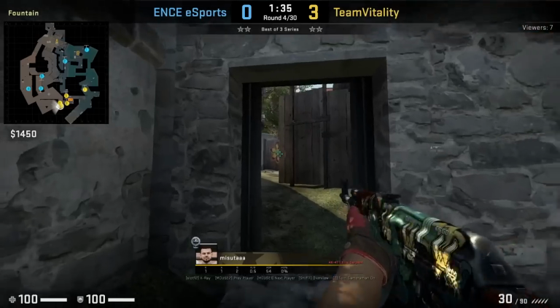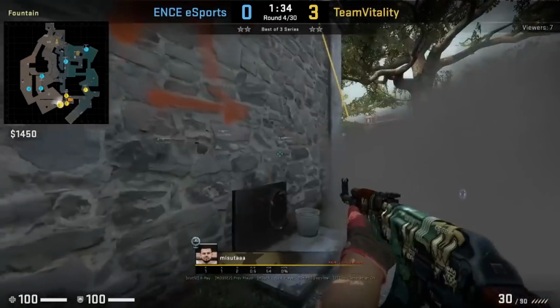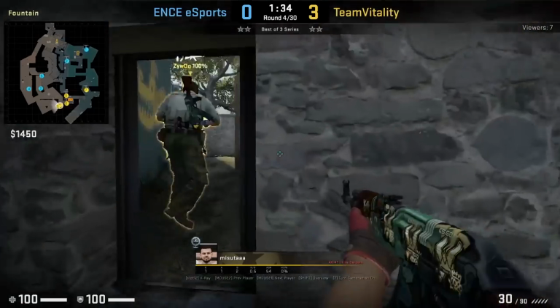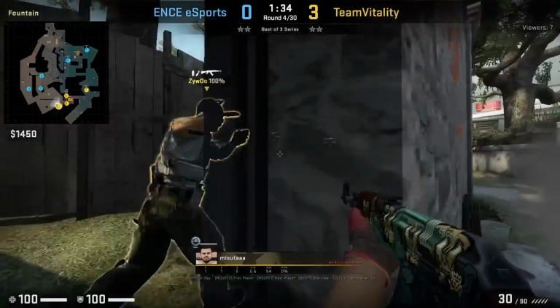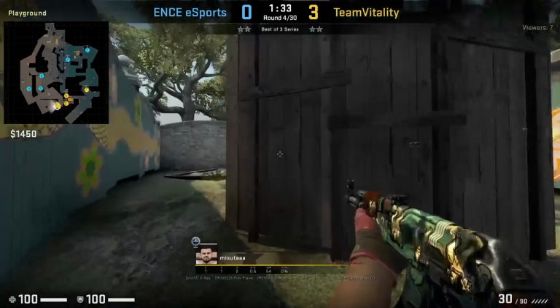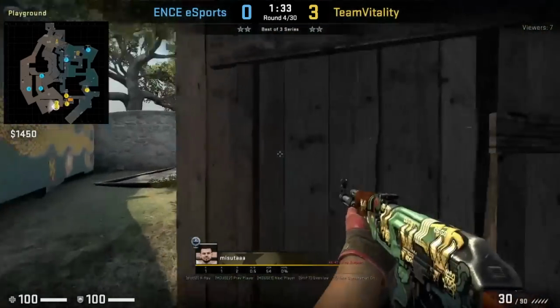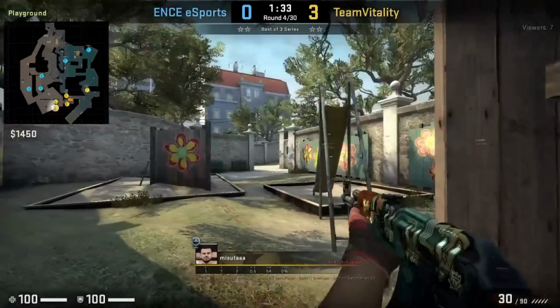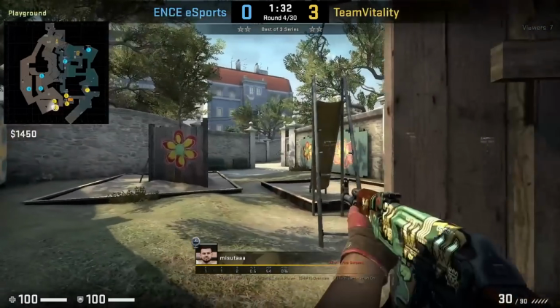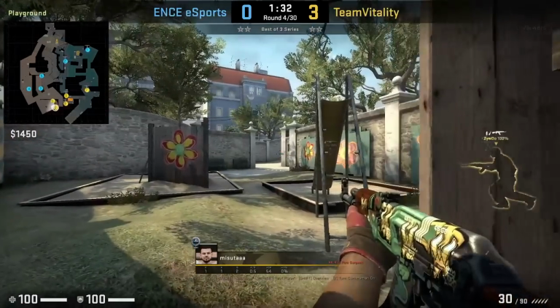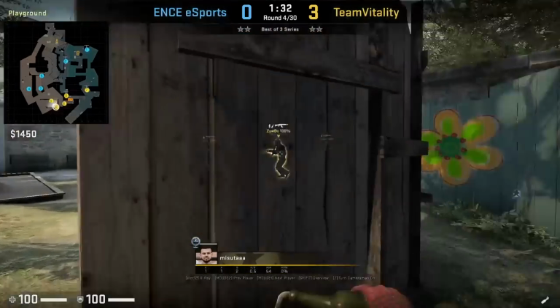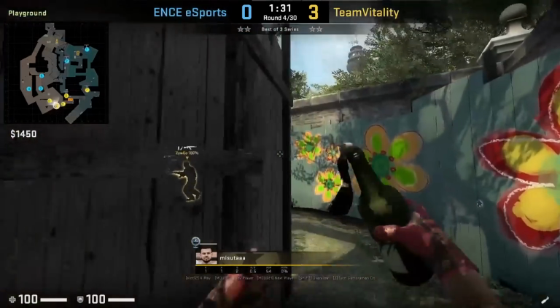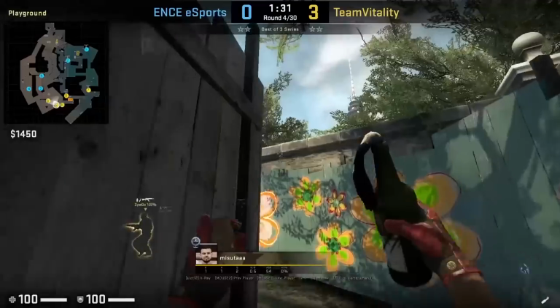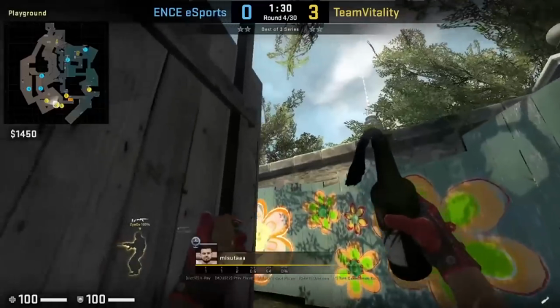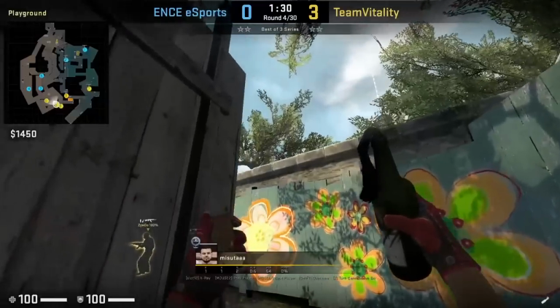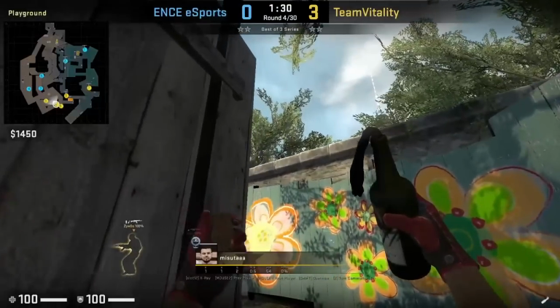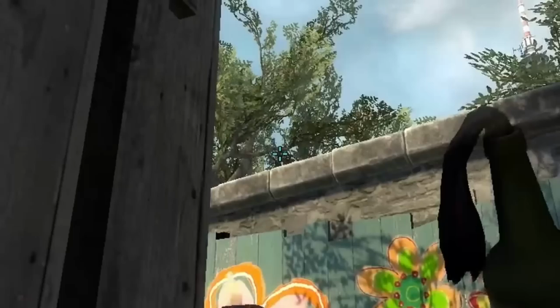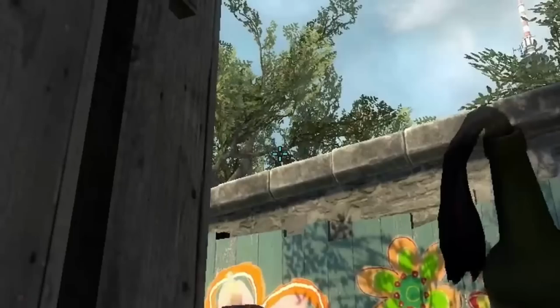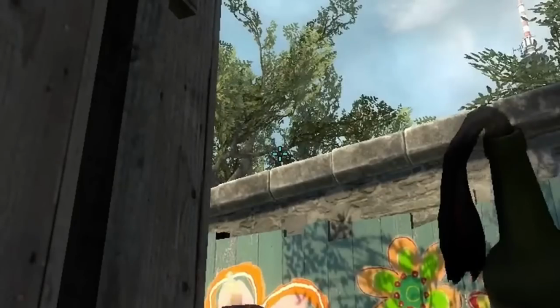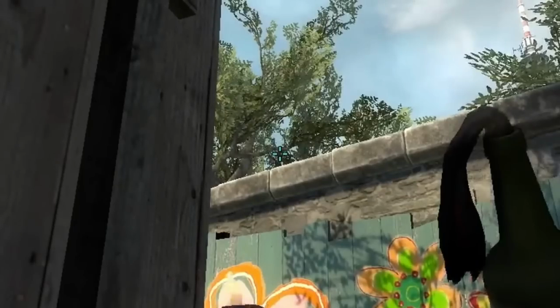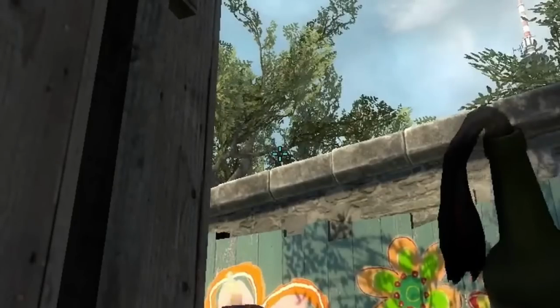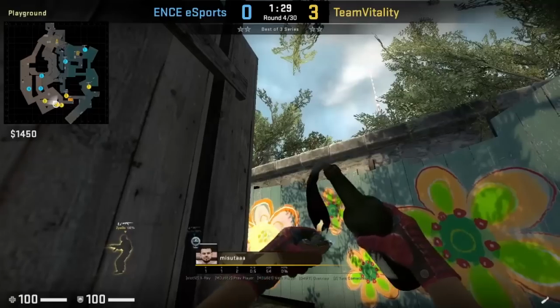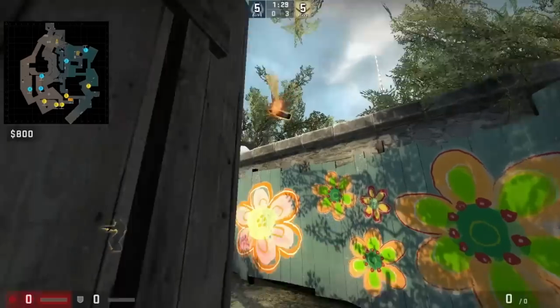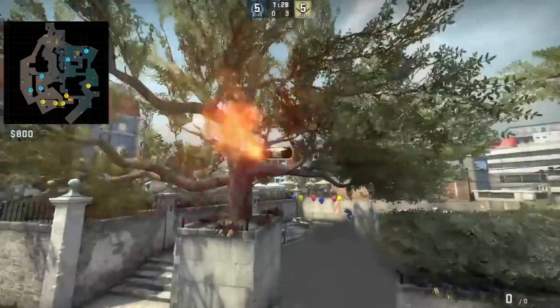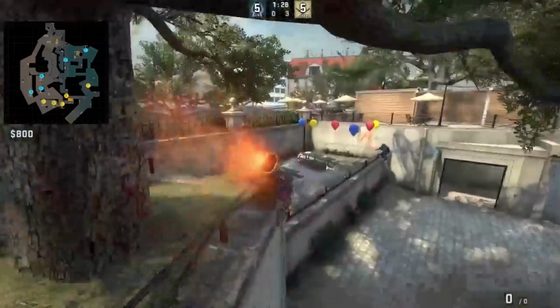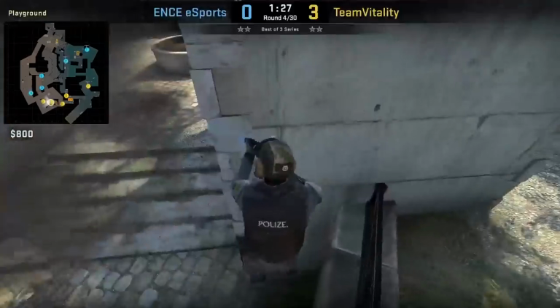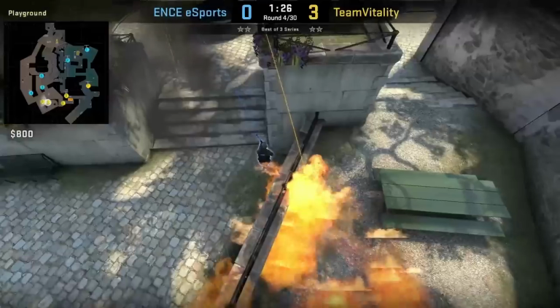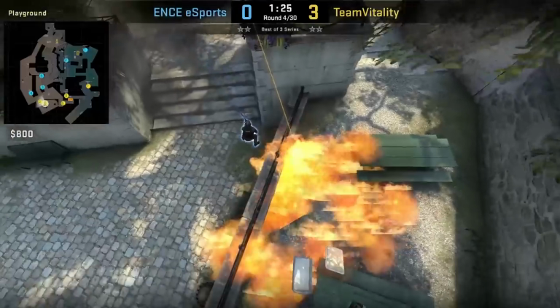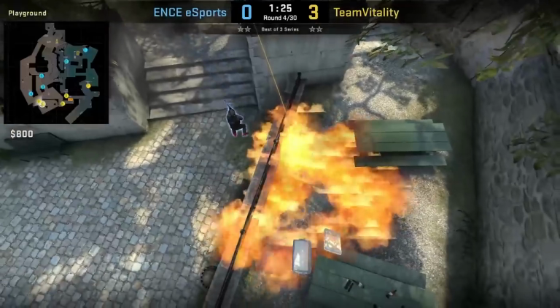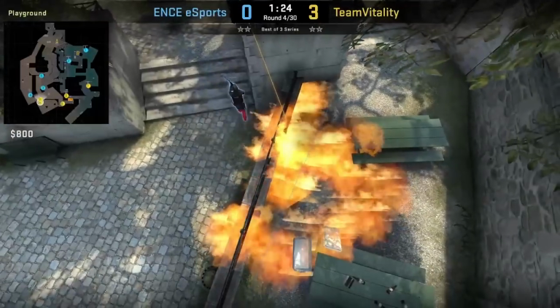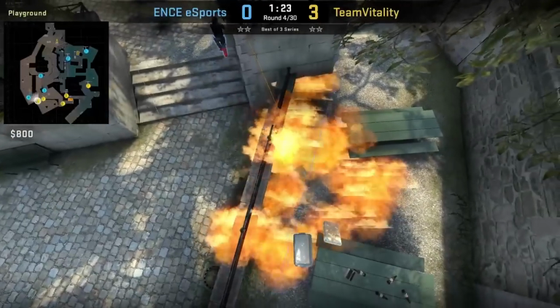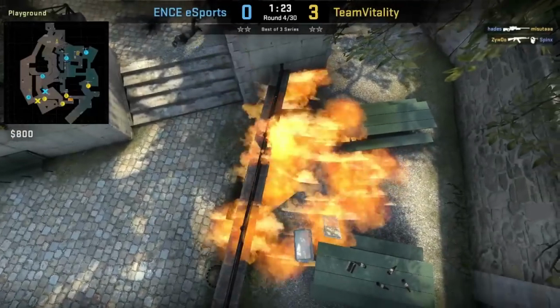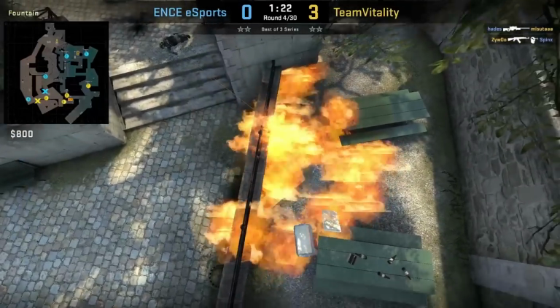Masuto mollies party, staying to the right behind this wood wall in playground, then aims at this part of the tree and left-click throws. The molly forces Spanx playing behind the tree out of position, setting up ZywOo for the frag.